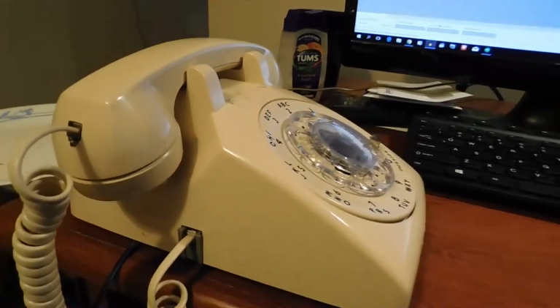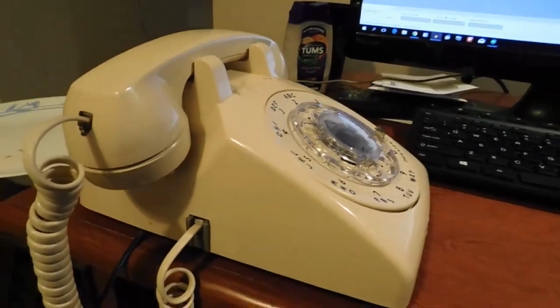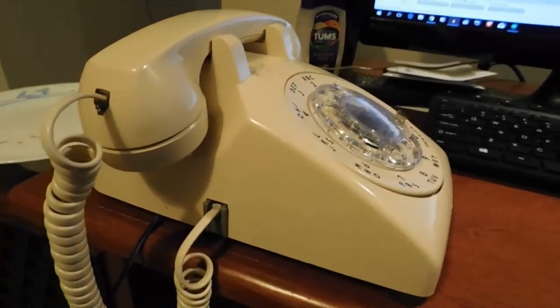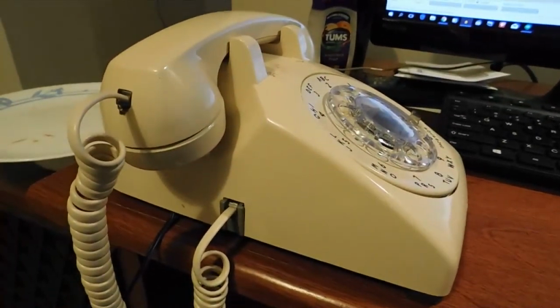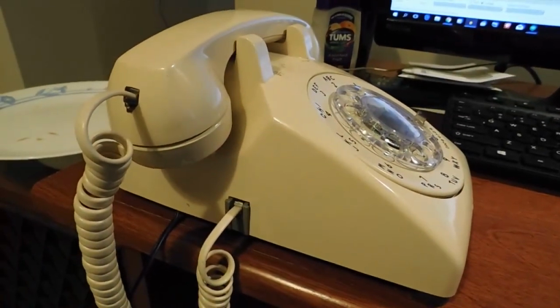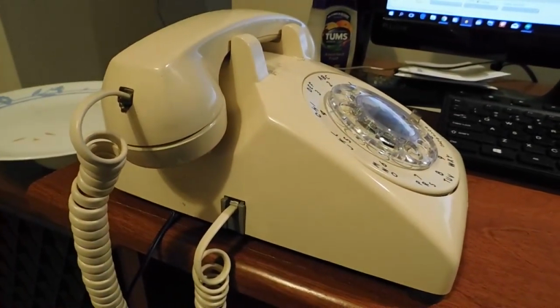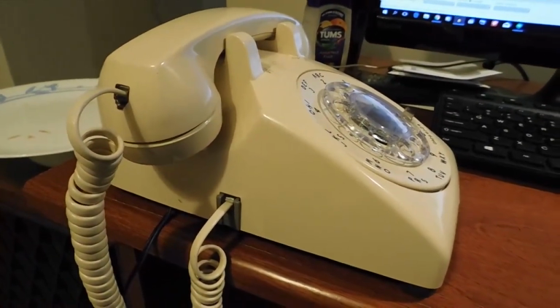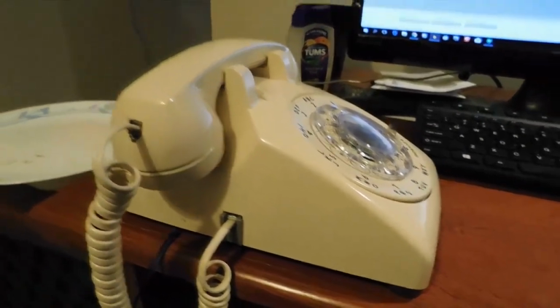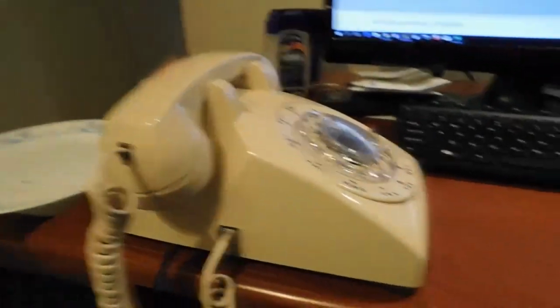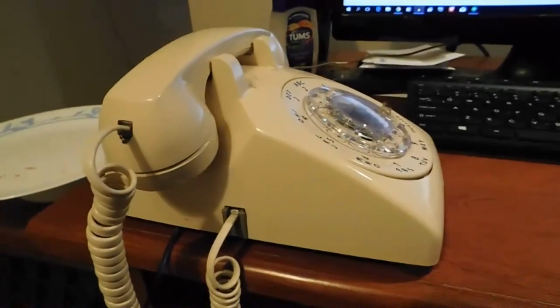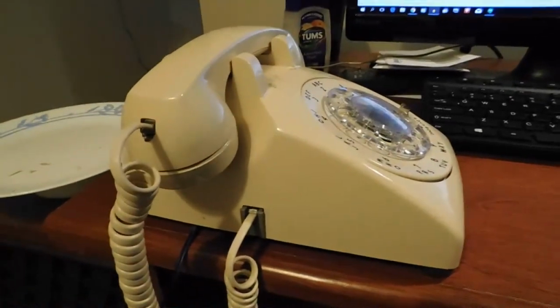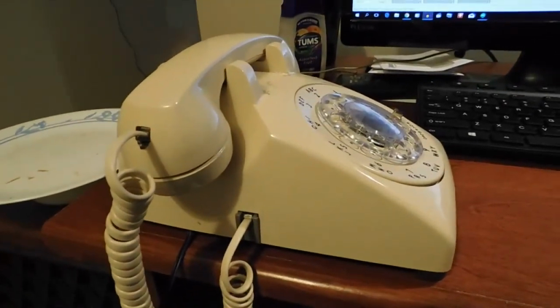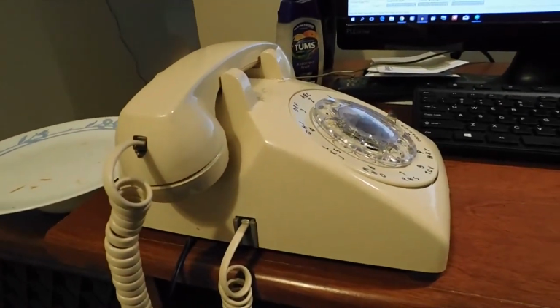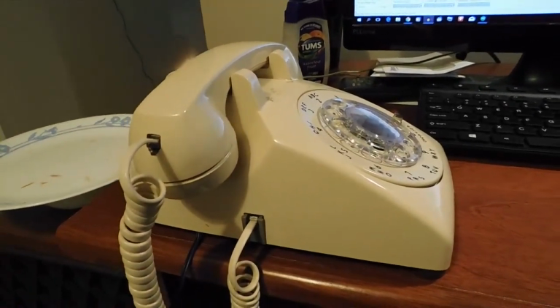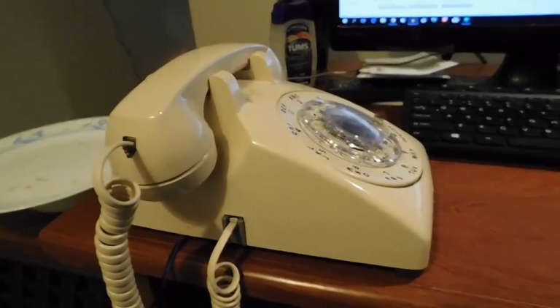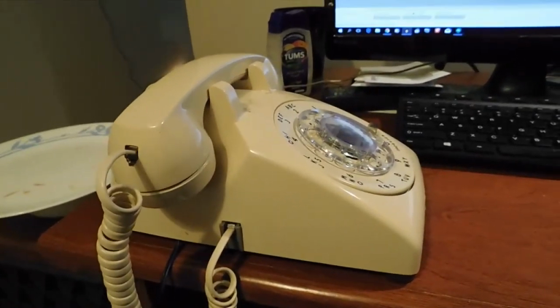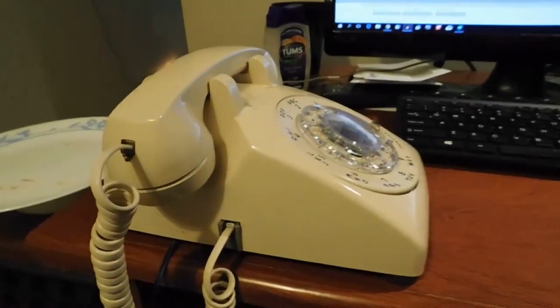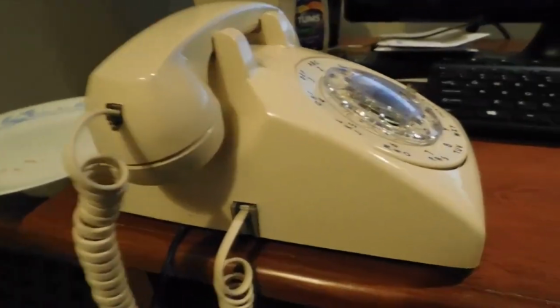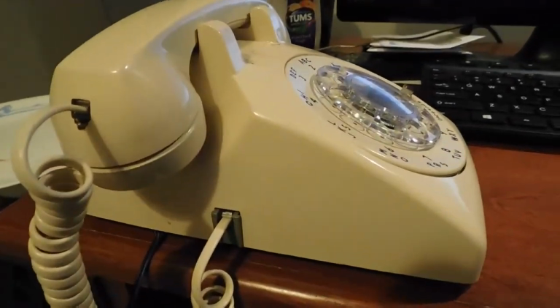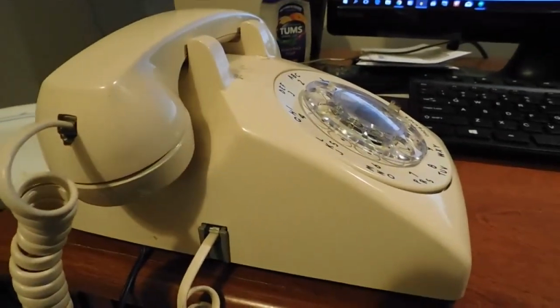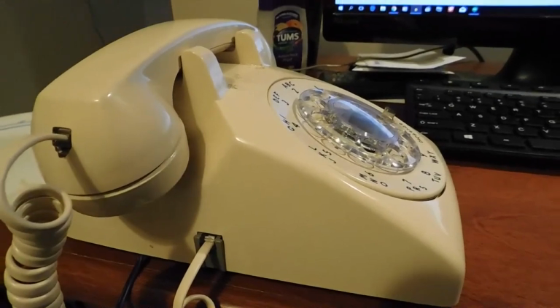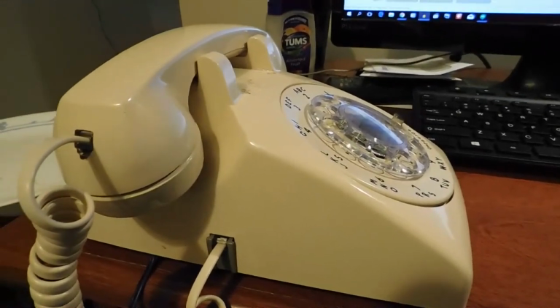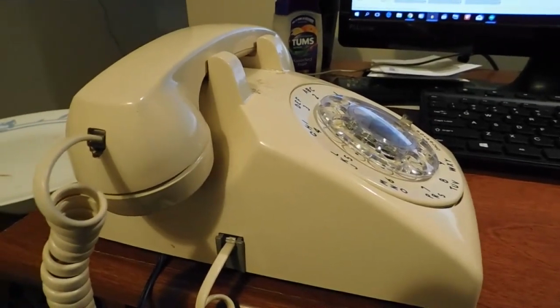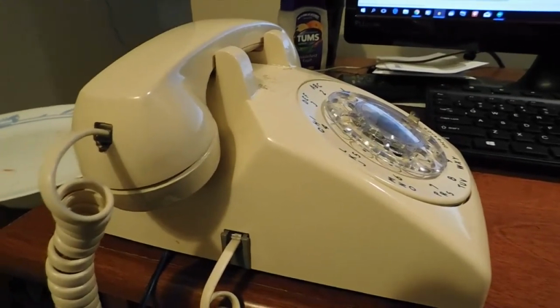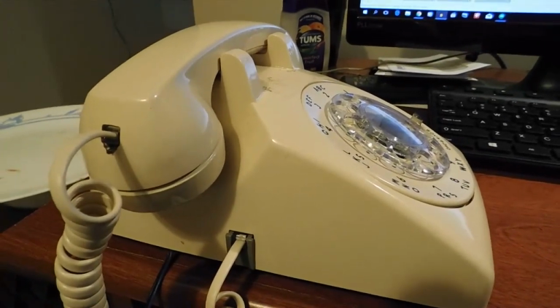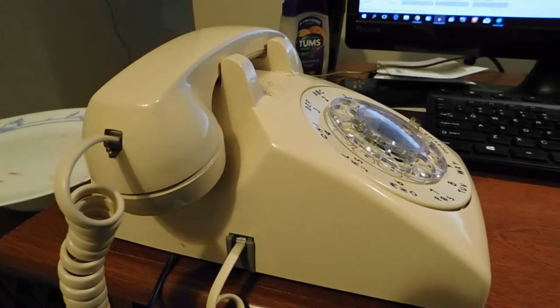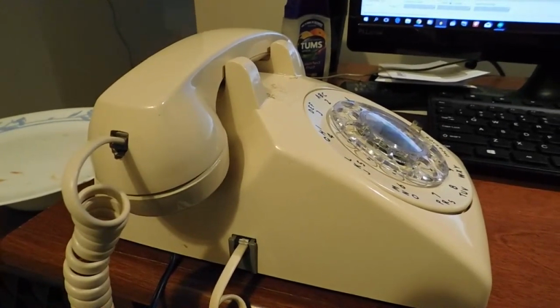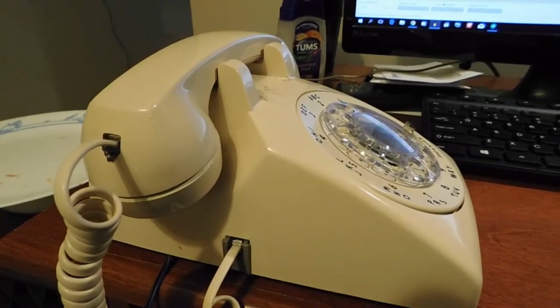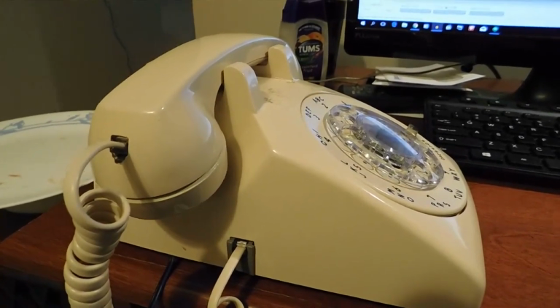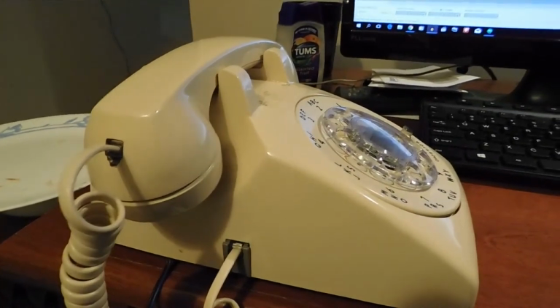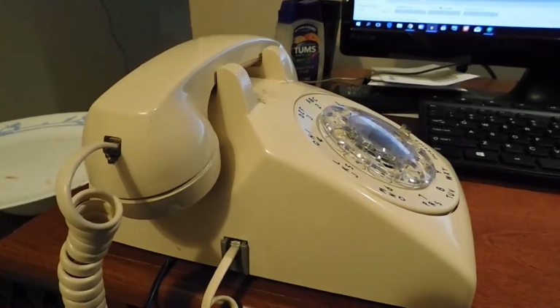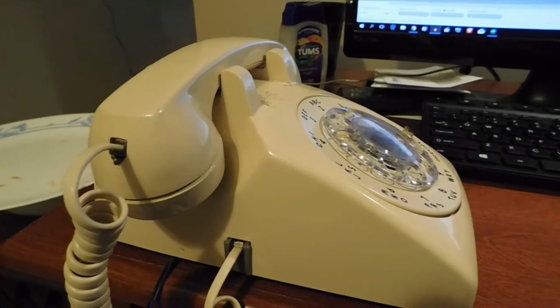Hi YouTube. It's a lovely rainy Sunday evening here in Cedar Rapids. It's the last day of my vacation, and what I did was I made myself a lovely little telephone line simulator using some stuff that I had lying around the apartment.